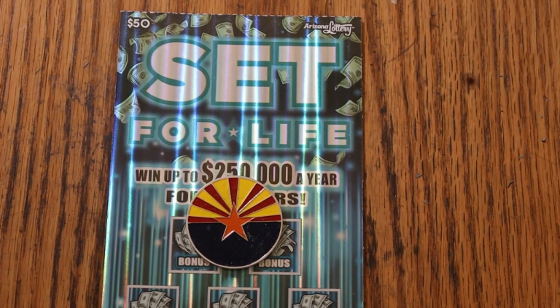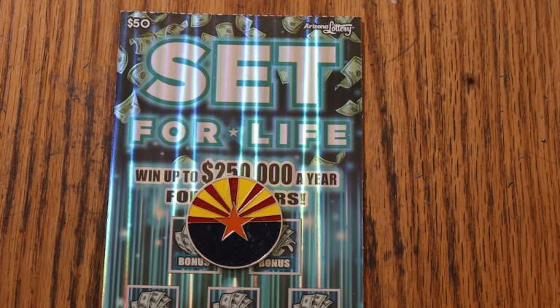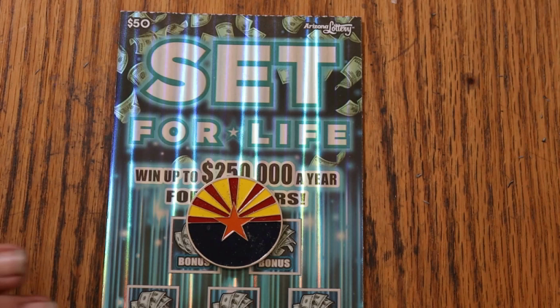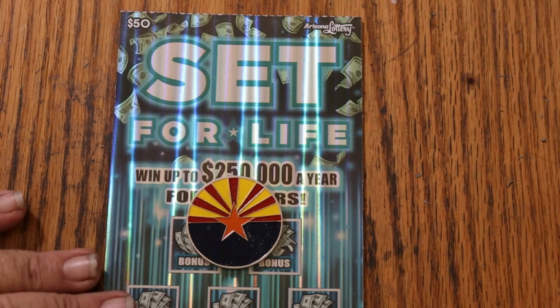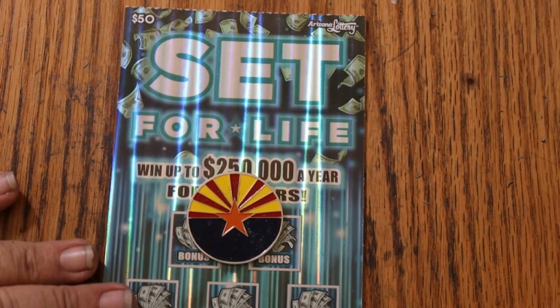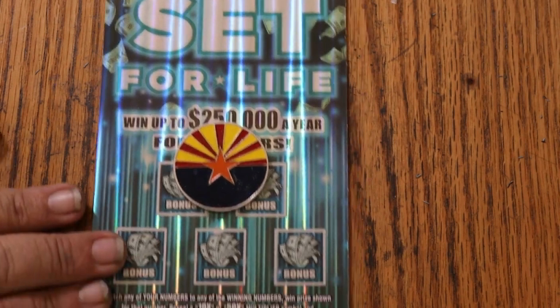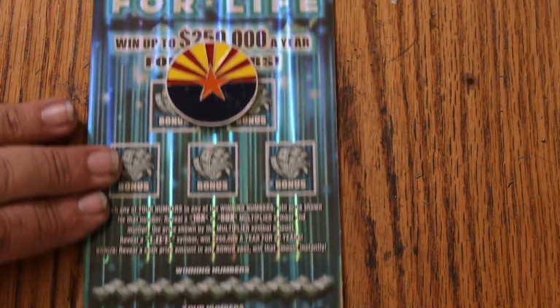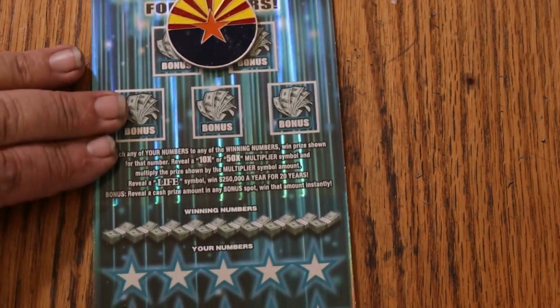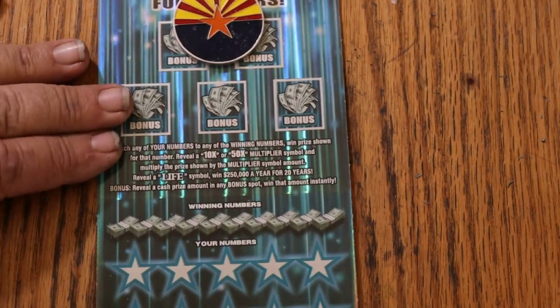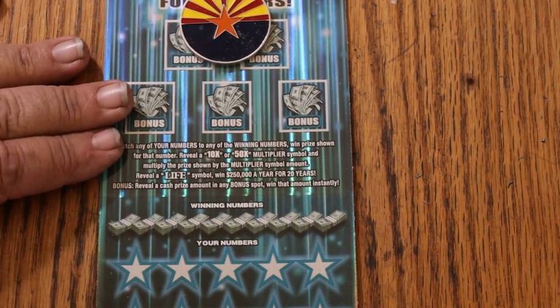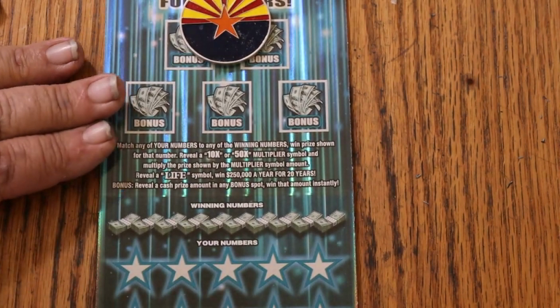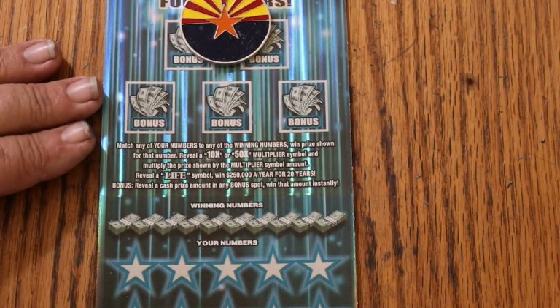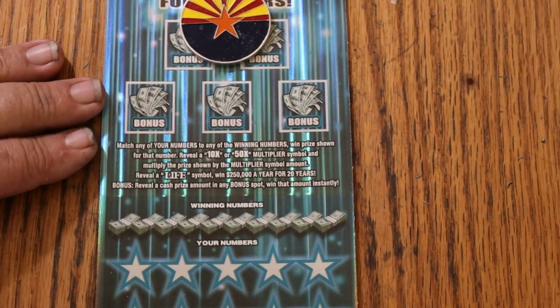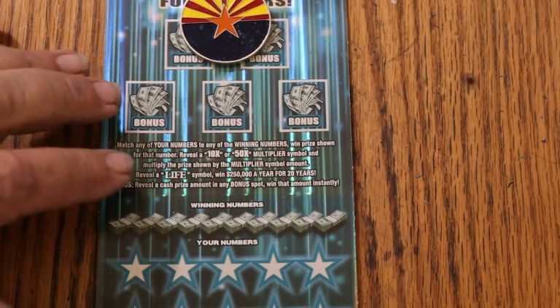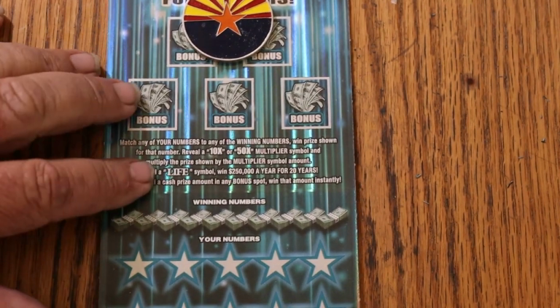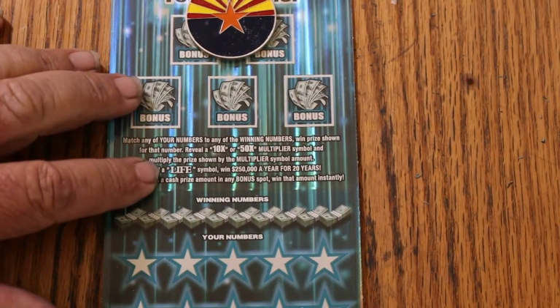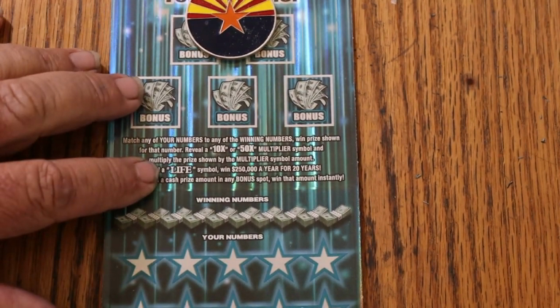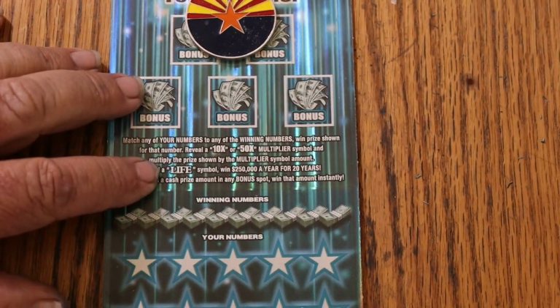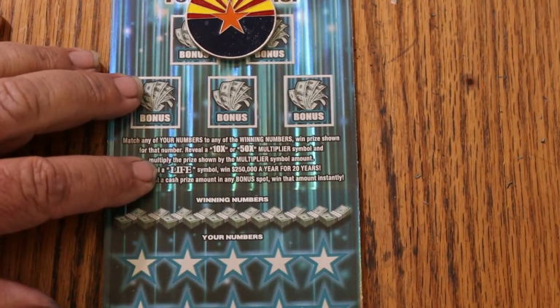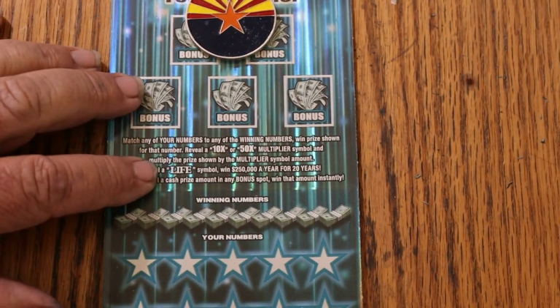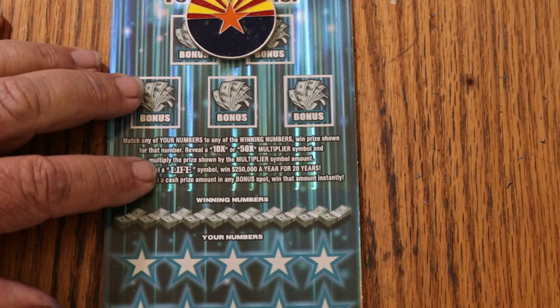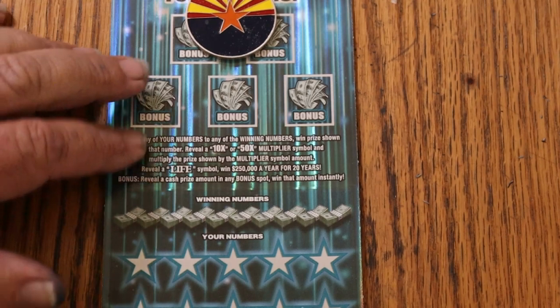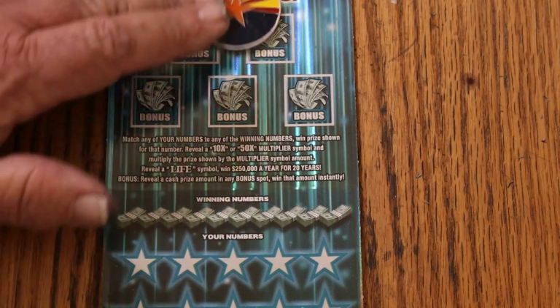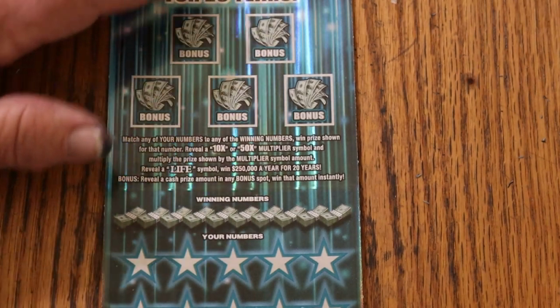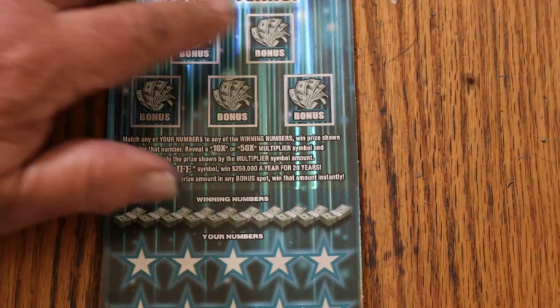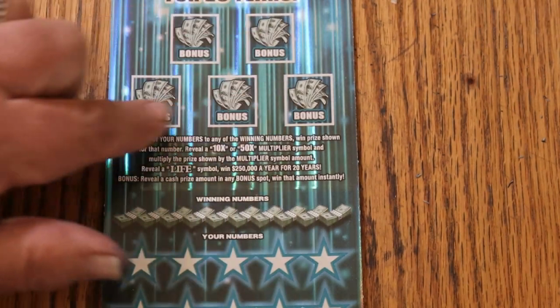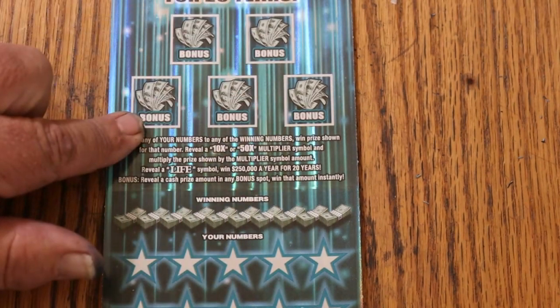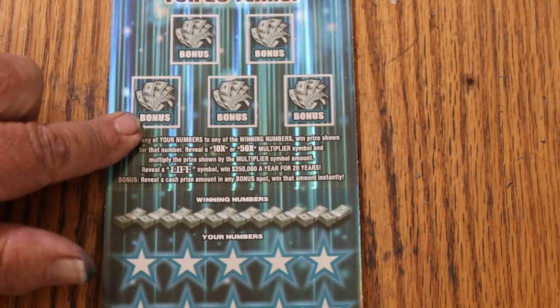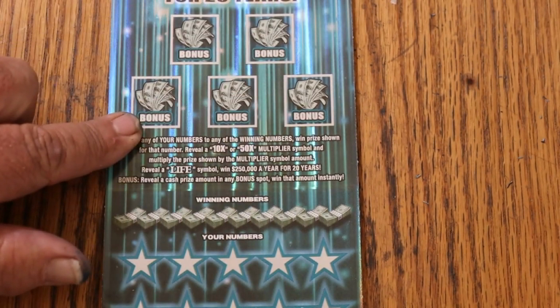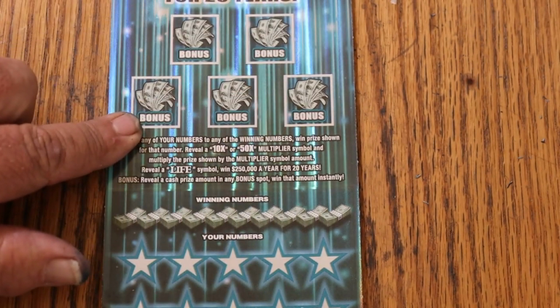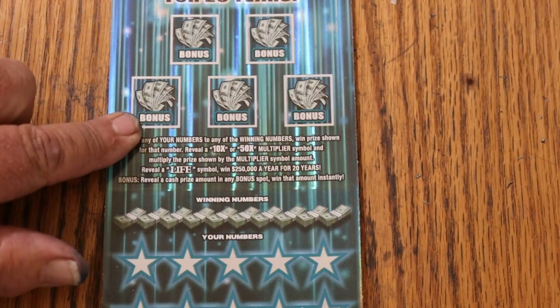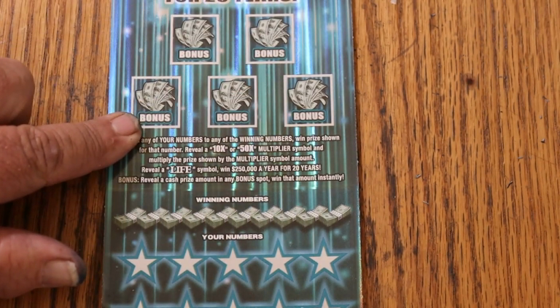It is a match-your-number to the winning number game. Find the multipliers of 10 or 50, win accordingly, find the life symbol and change your life. Or you can get one of these five bonuses up here for varying amounts.